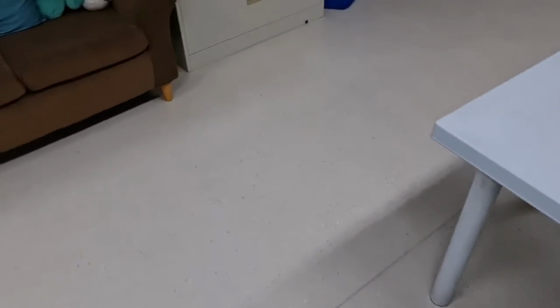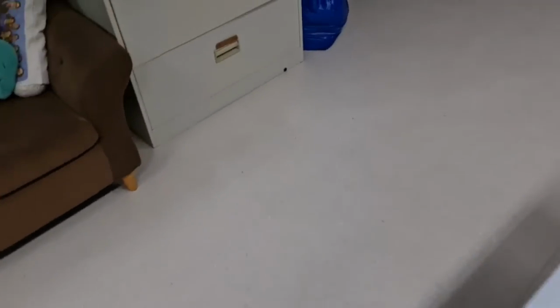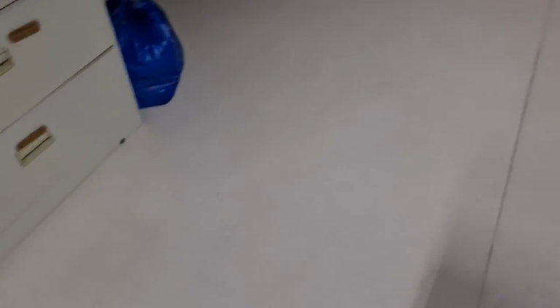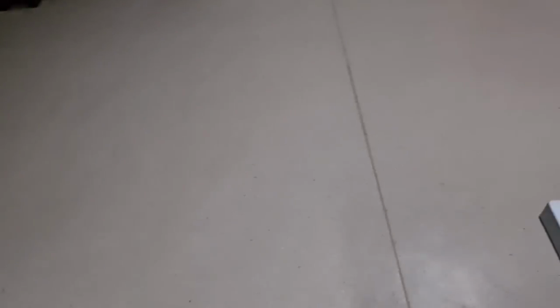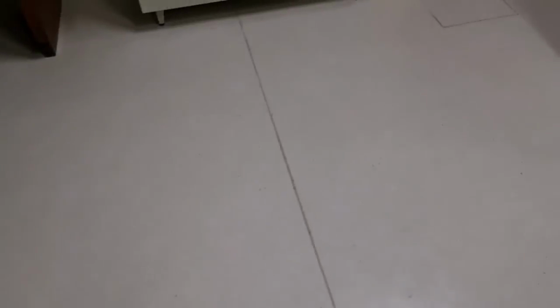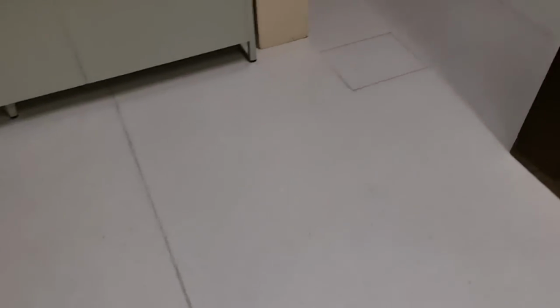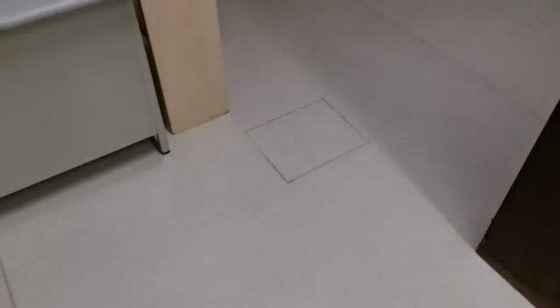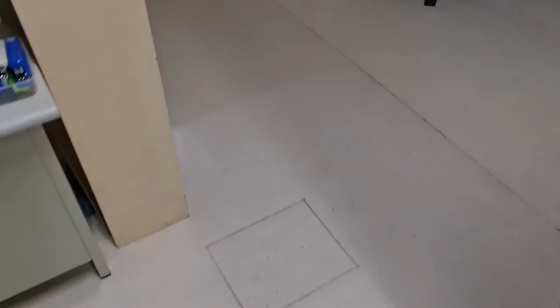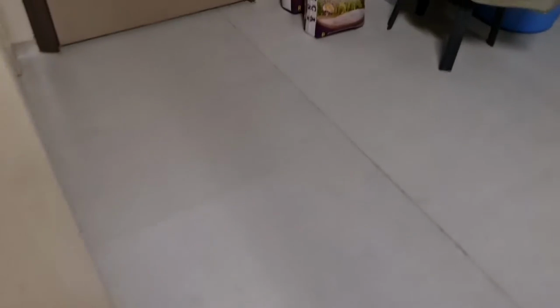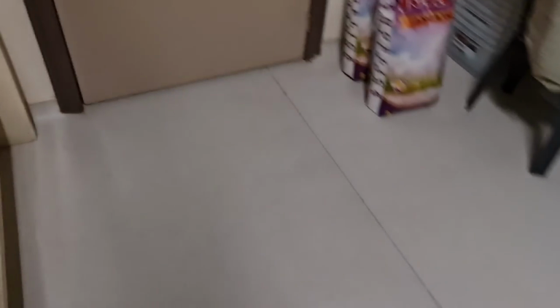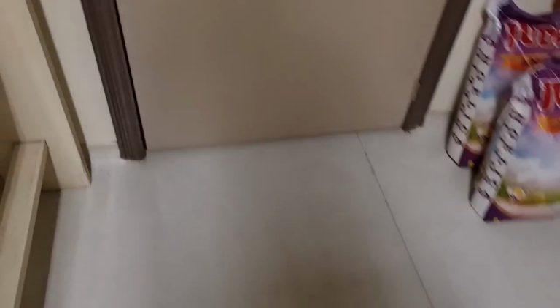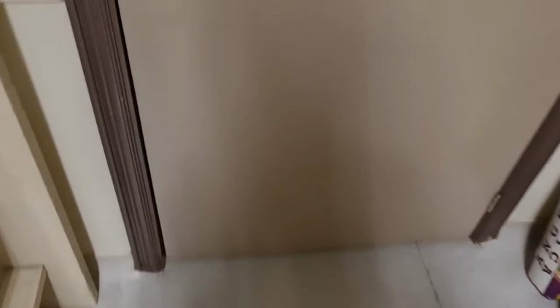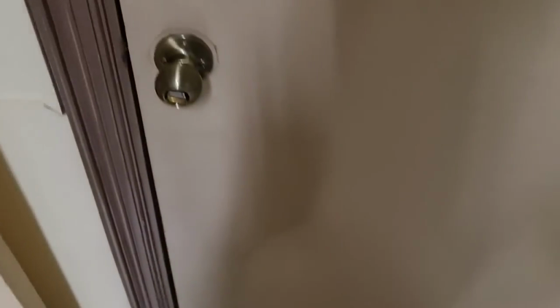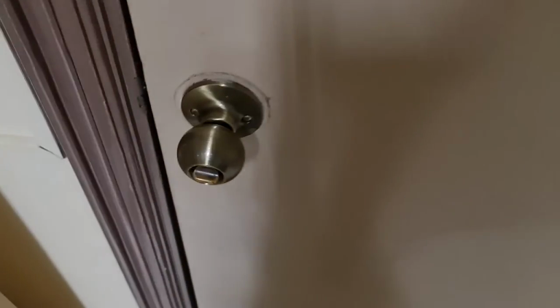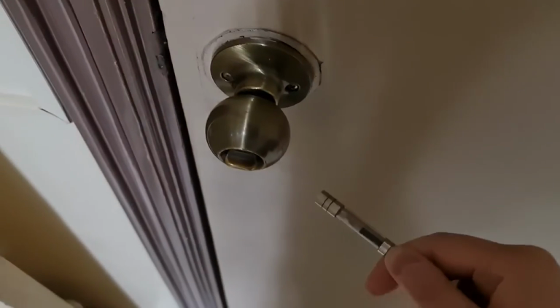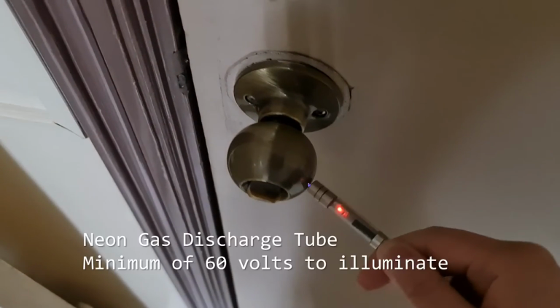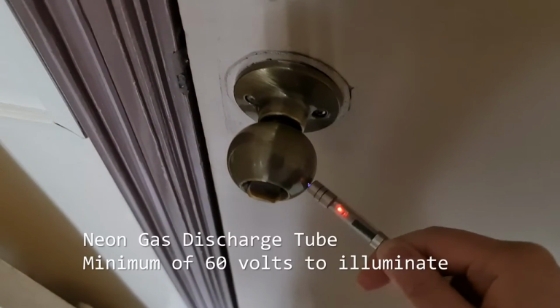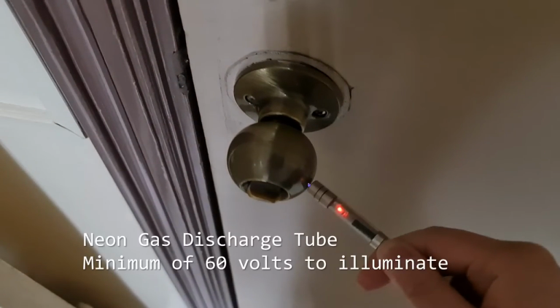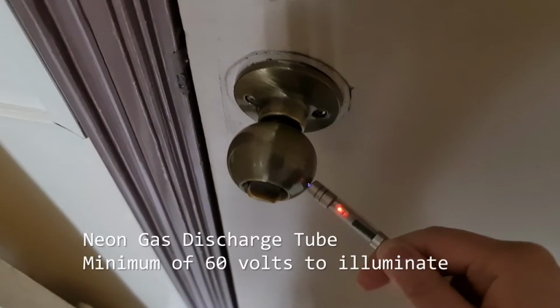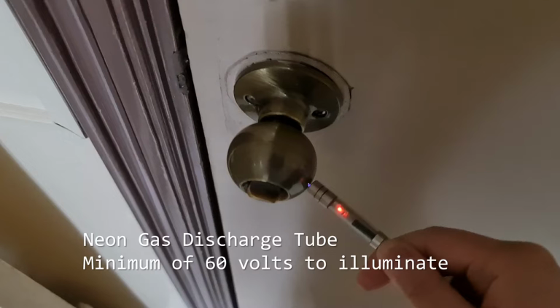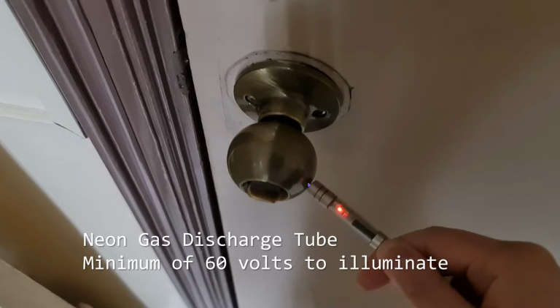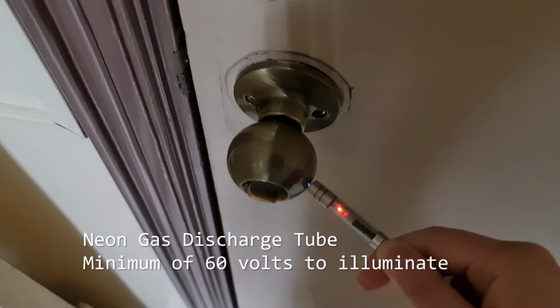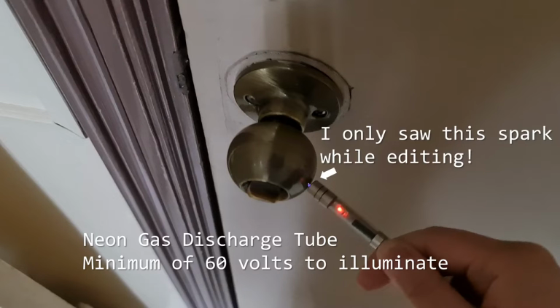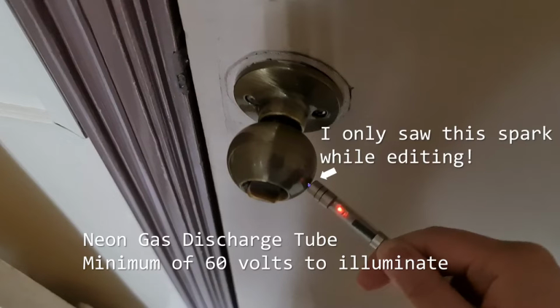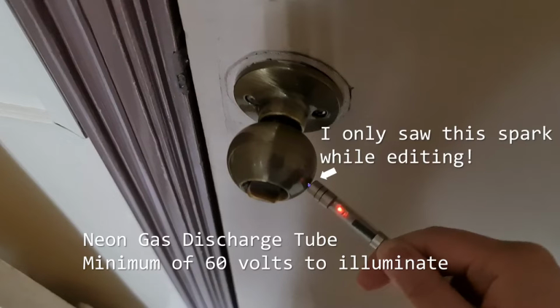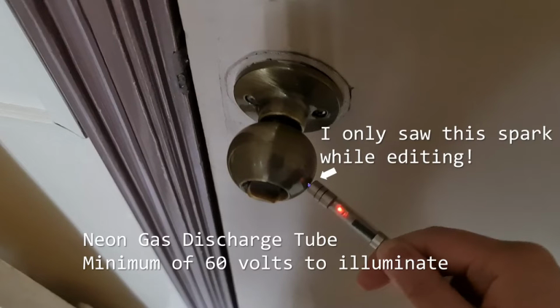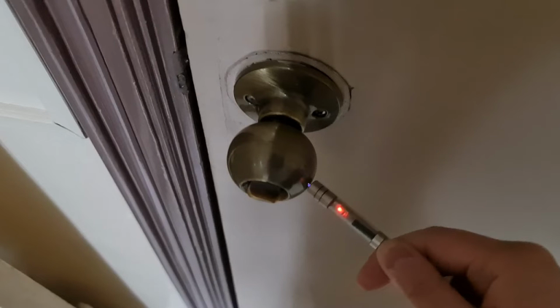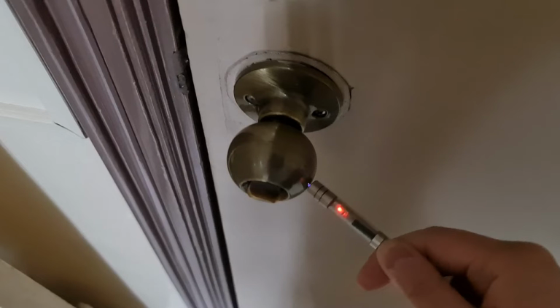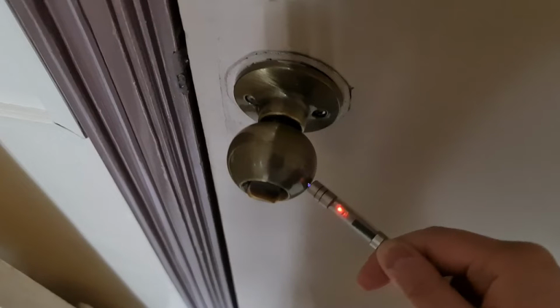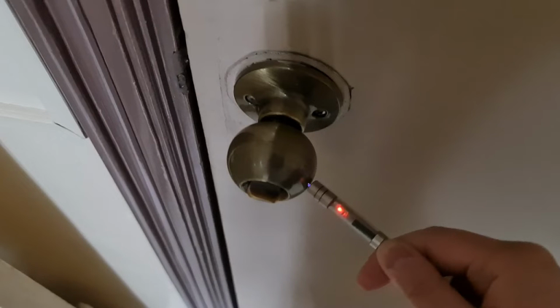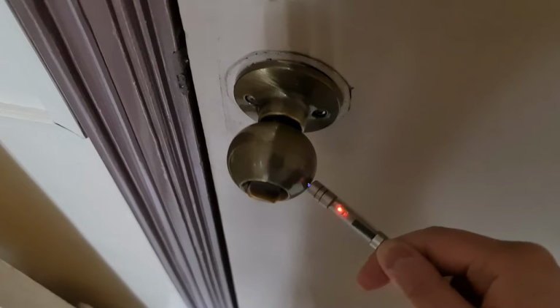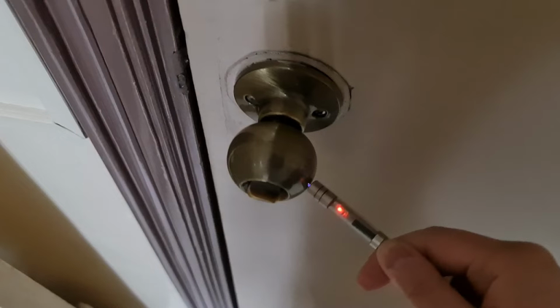You can feel this discharge as a sting or zap when you reach out to a metal object like a doorknob after walking on a plush rug. In this short walk from my table to the door, I had picked up enough static electricity to trigger a neon tube inside that needs at least 60 volts to illuminate.